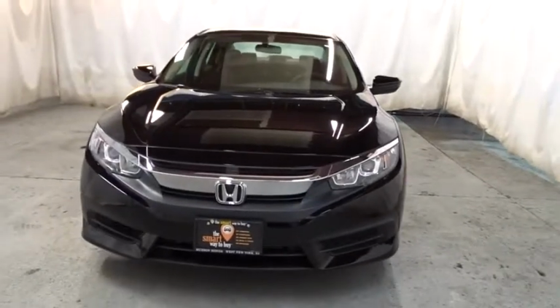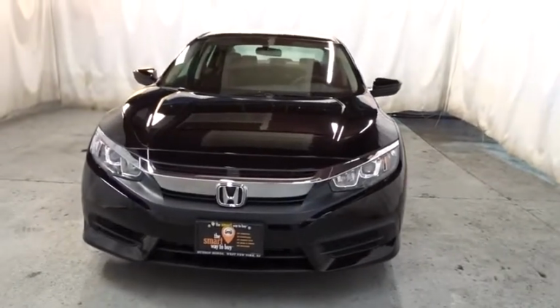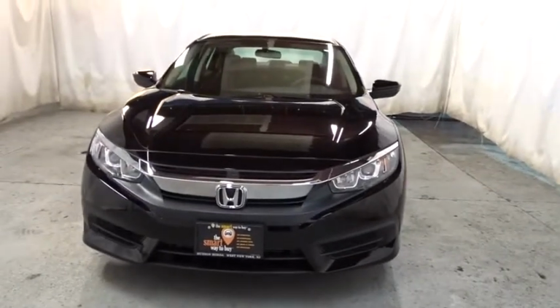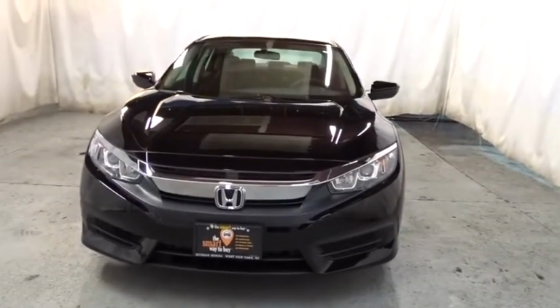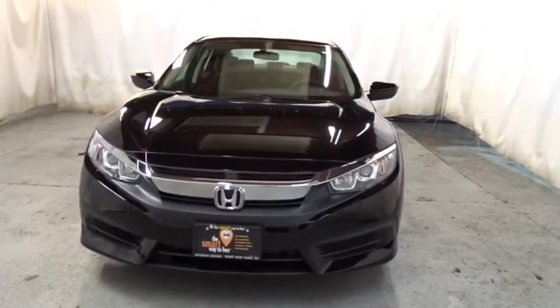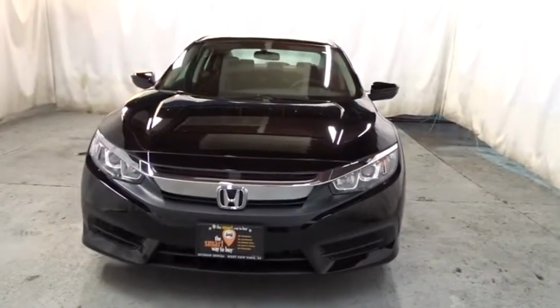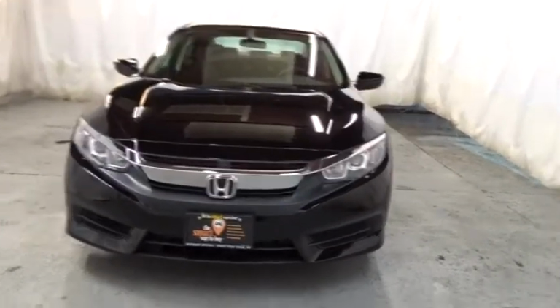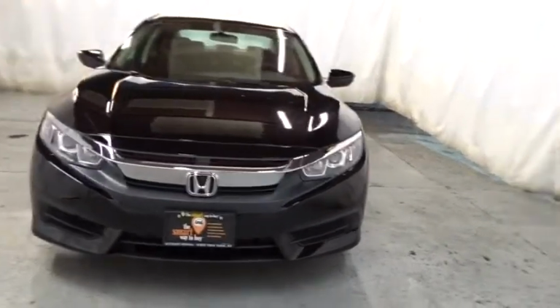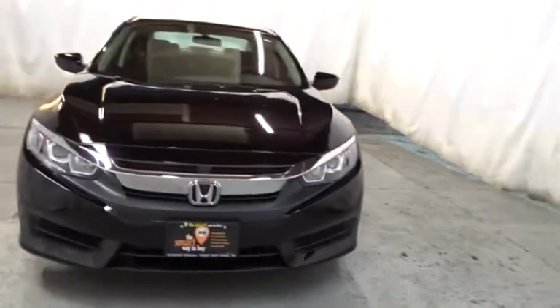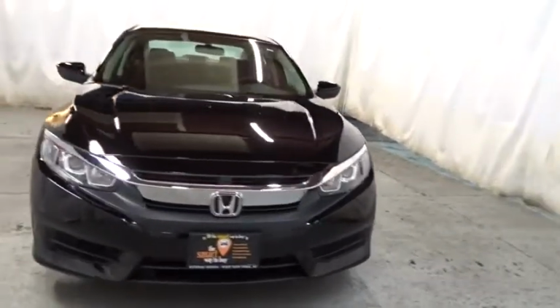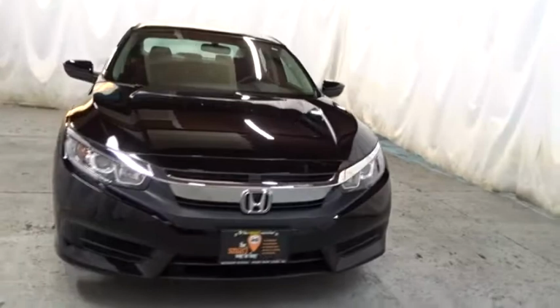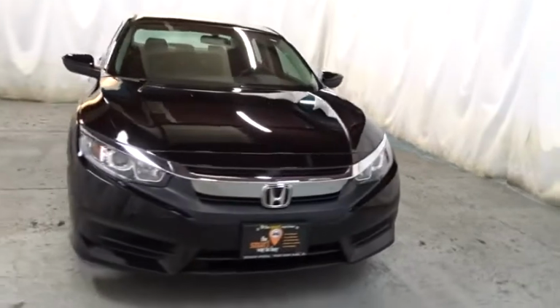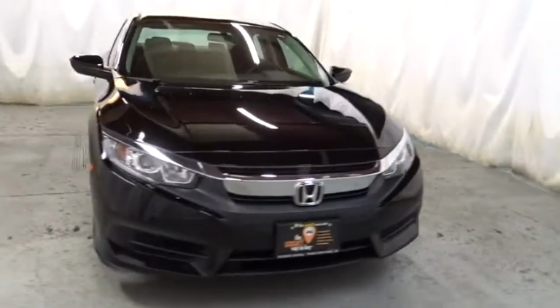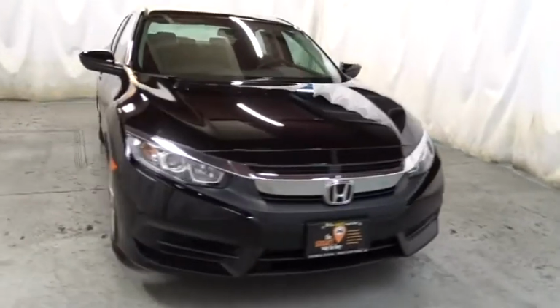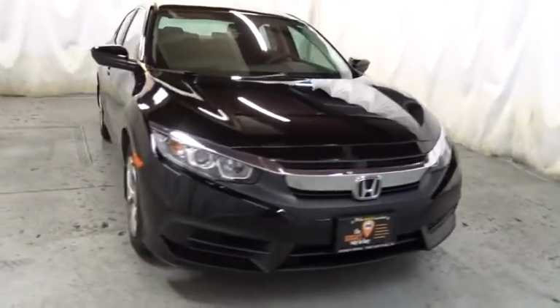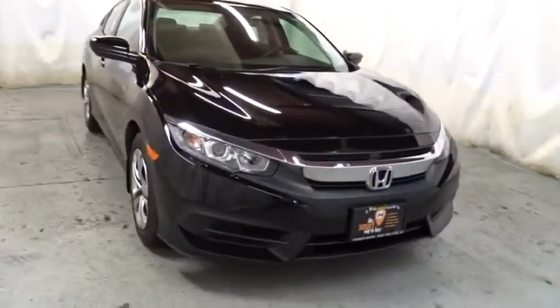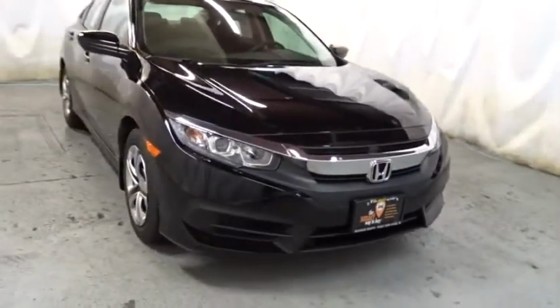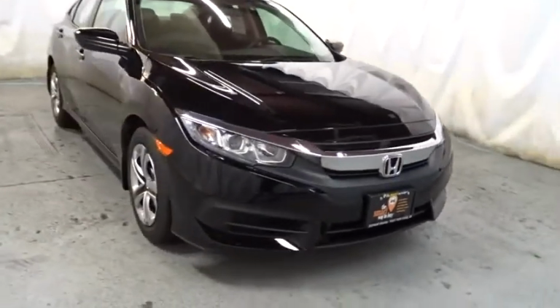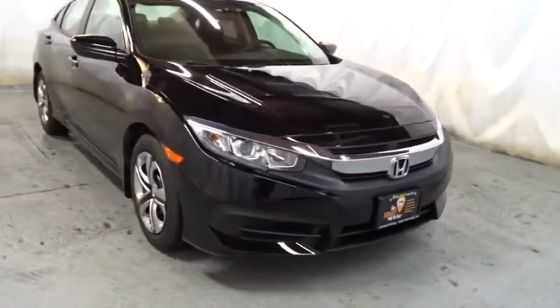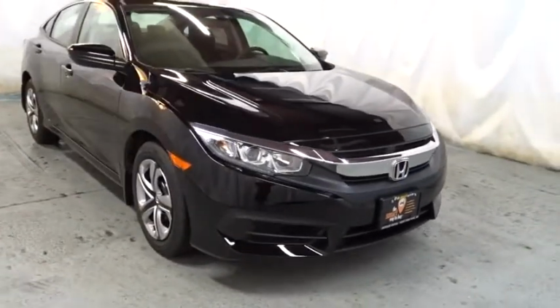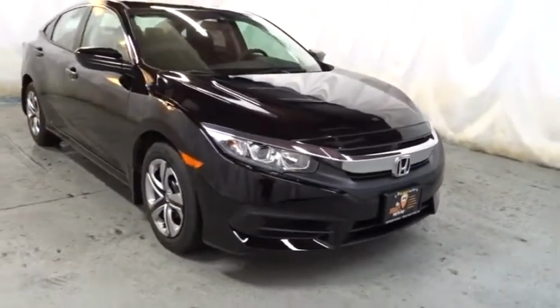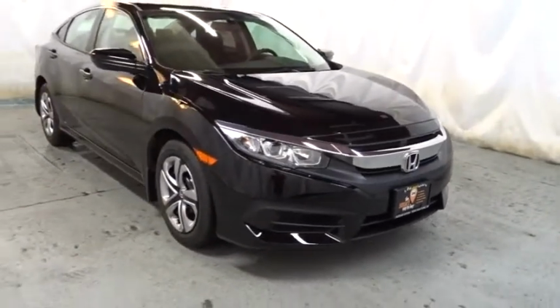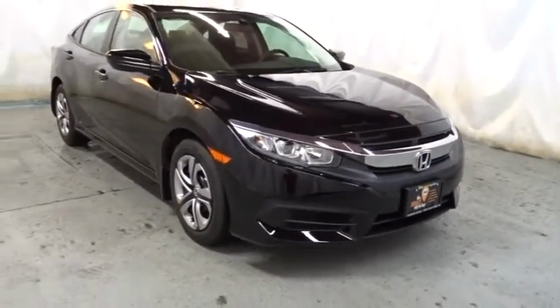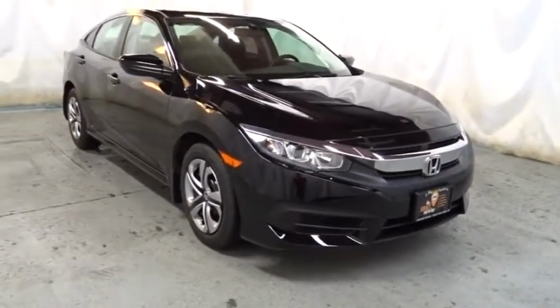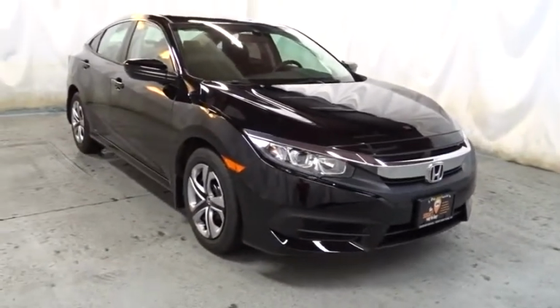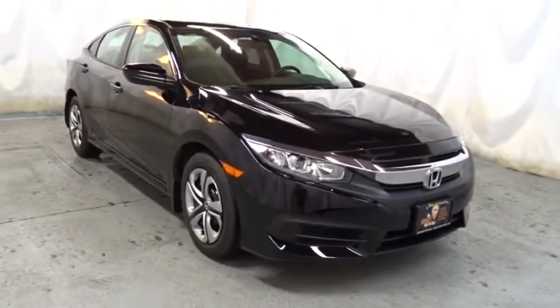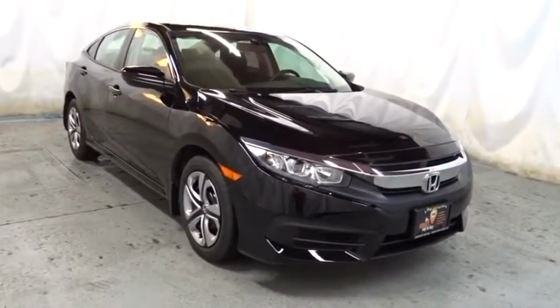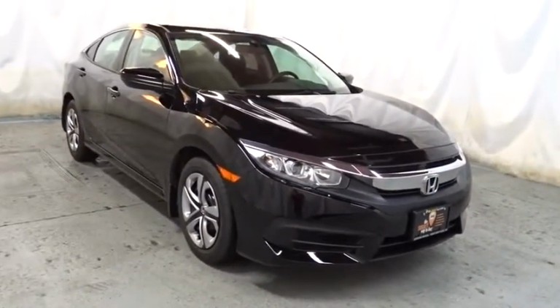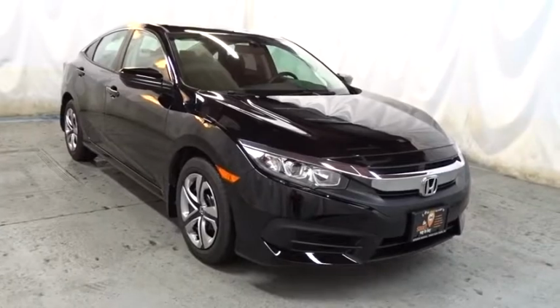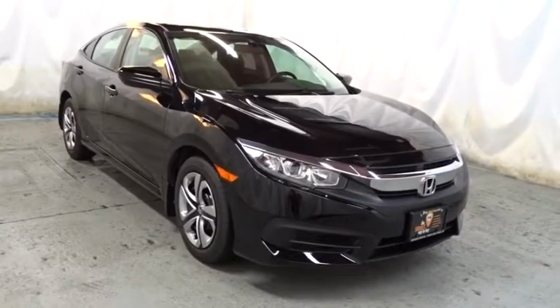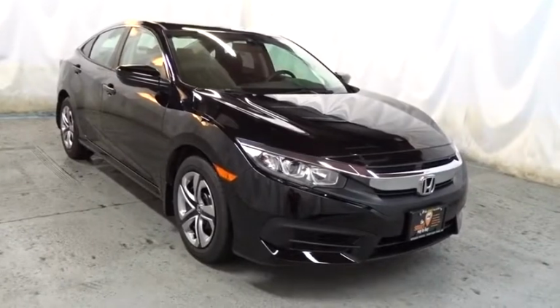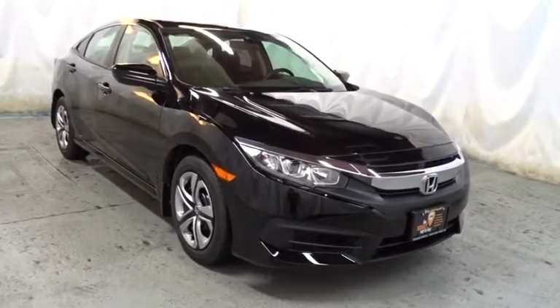Keyless entry, backup camera, Bluetooth, front wheel drive, day and night rear view mirror, outside temperature gauge, brake assist, automatic air conditioning.